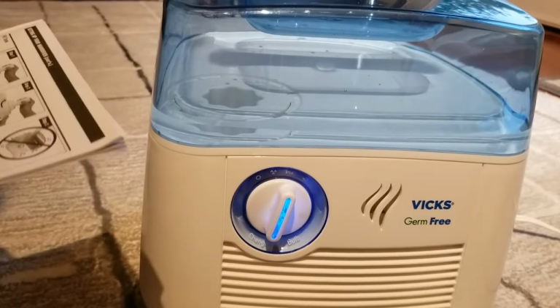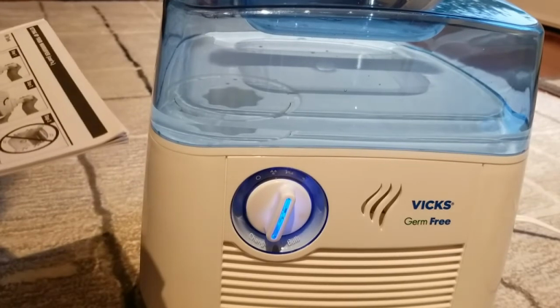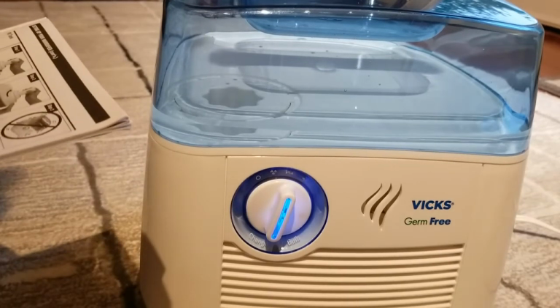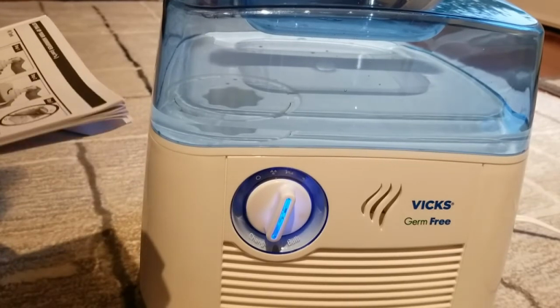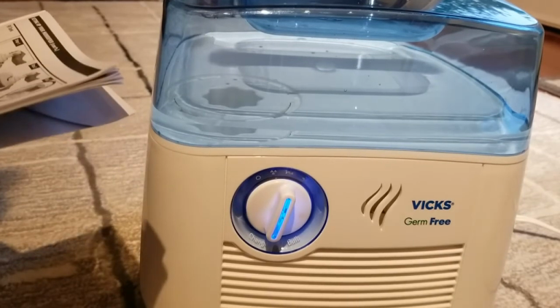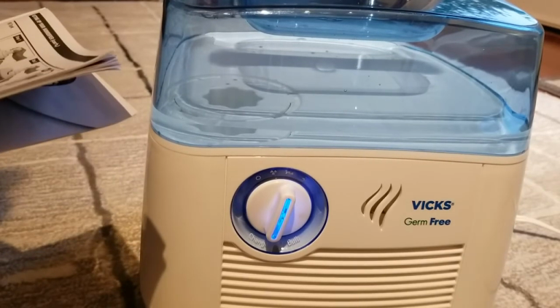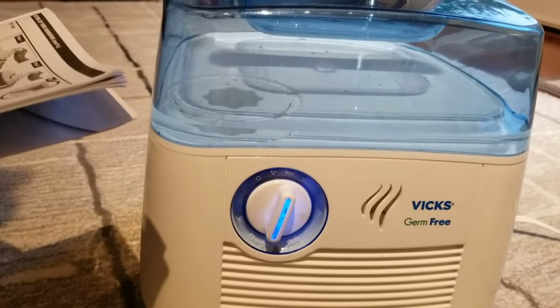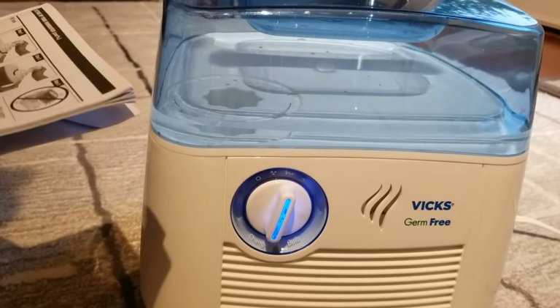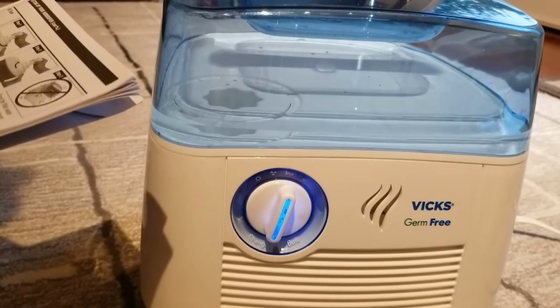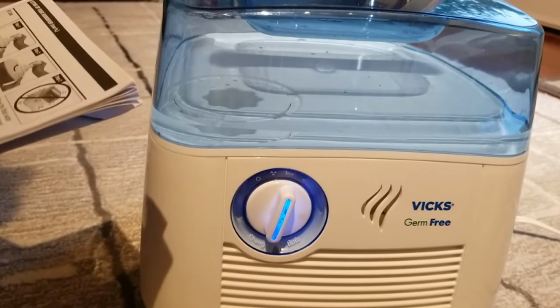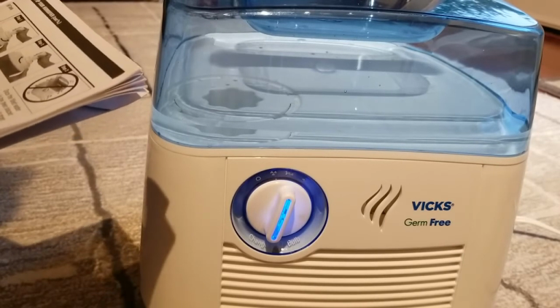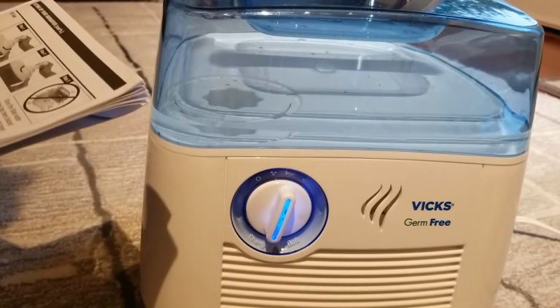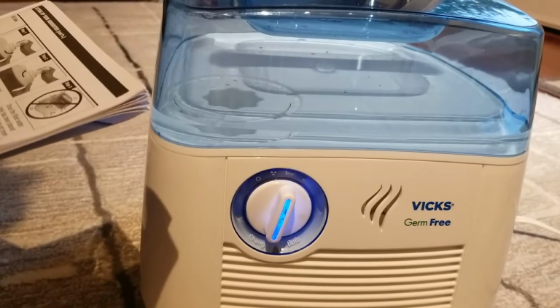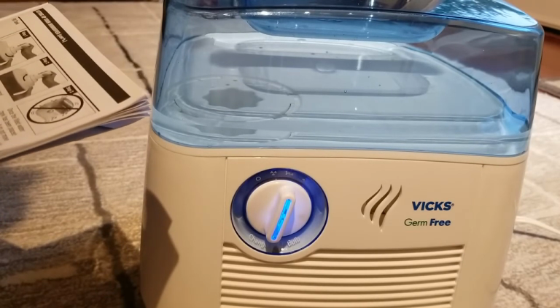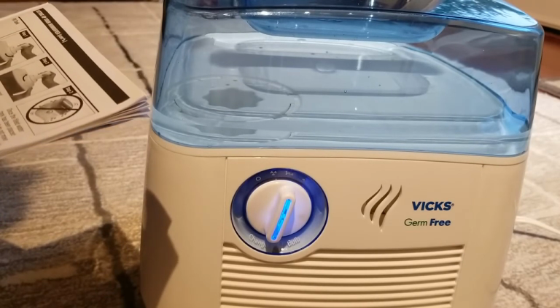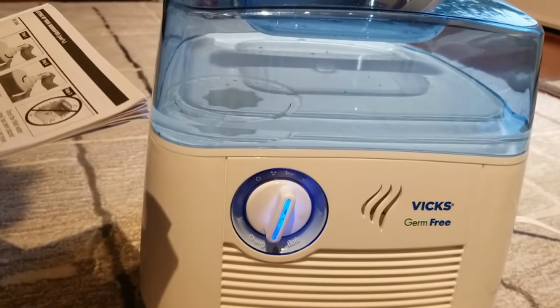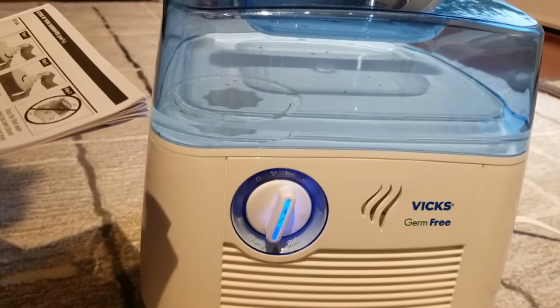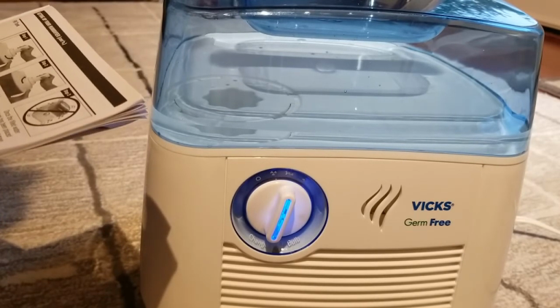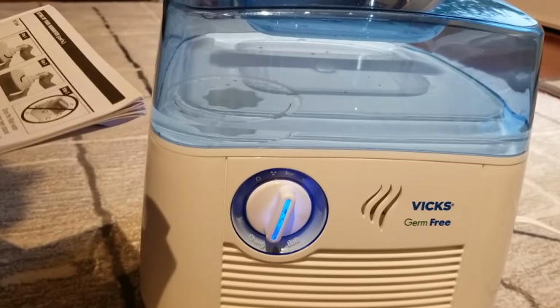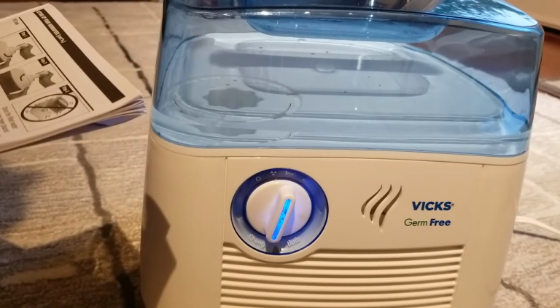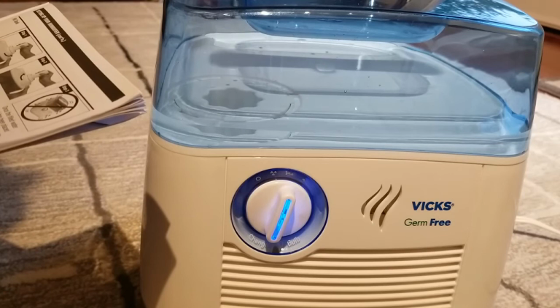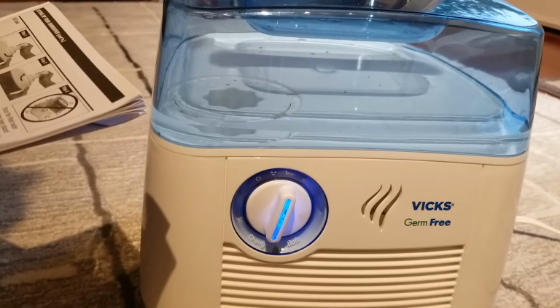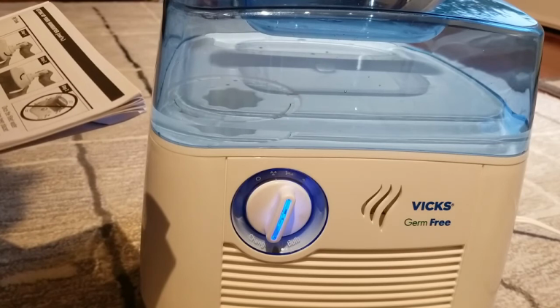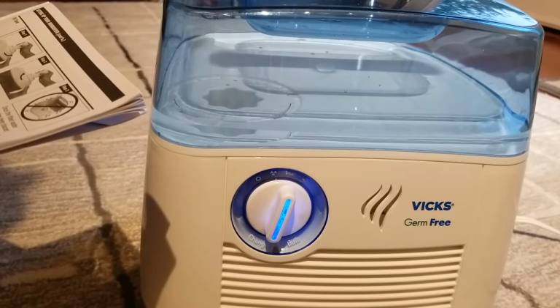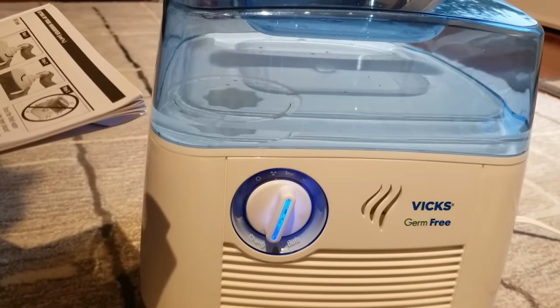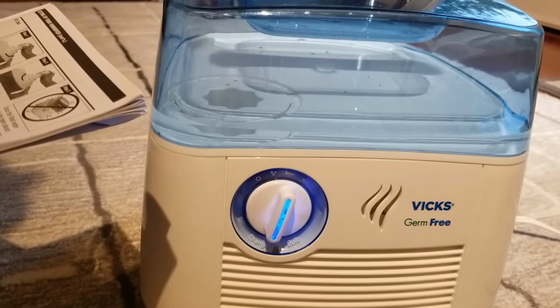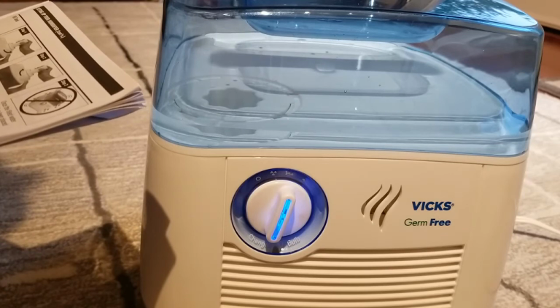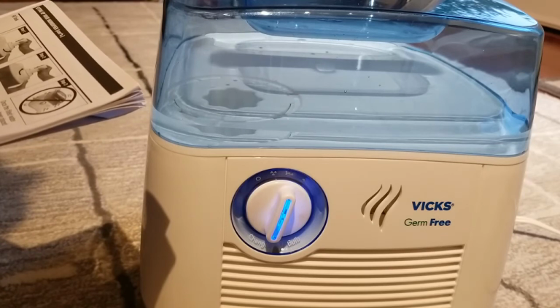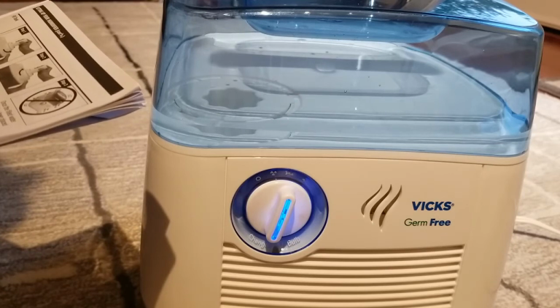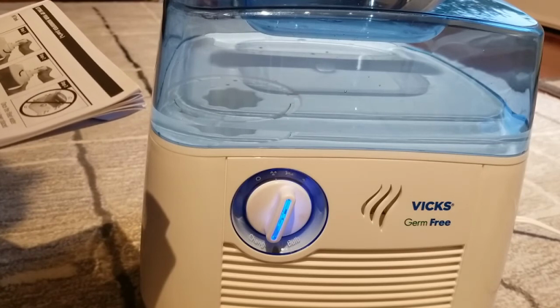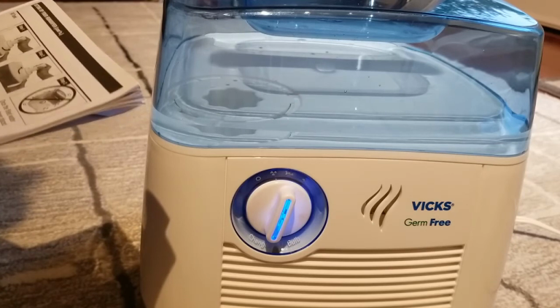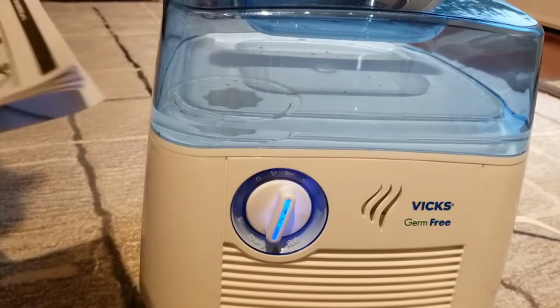The filter should be changed every one to three months depending on your water quality. Keep in mind that depending on your water quality, mineral deposits can still clog or discolor the filter, affecting its life and that of the humidifier.